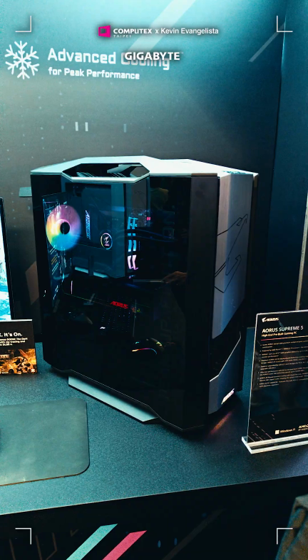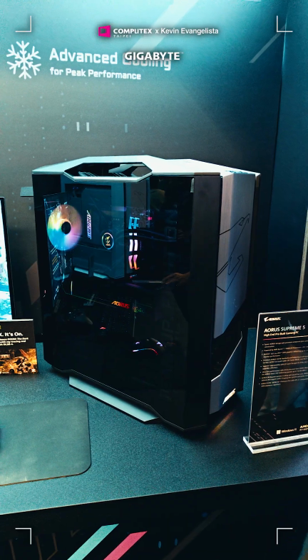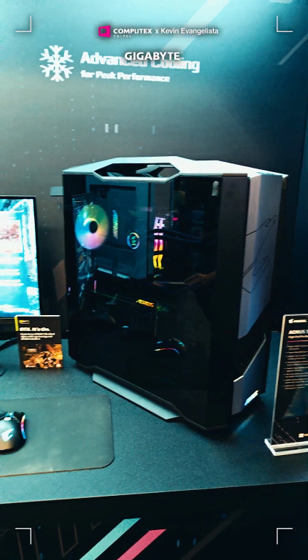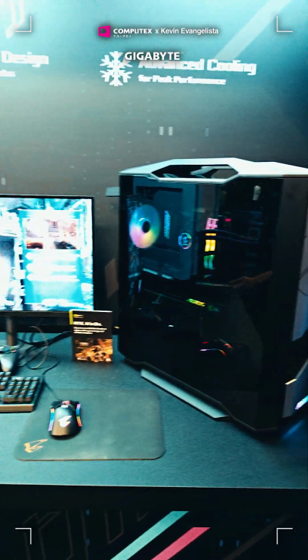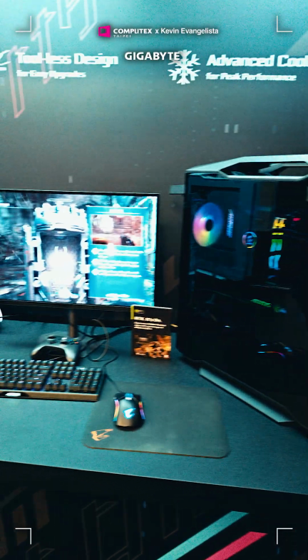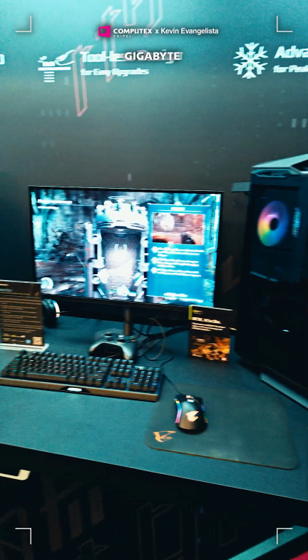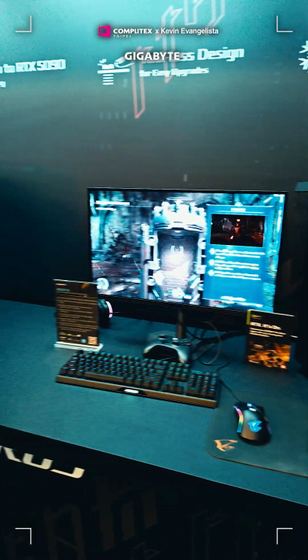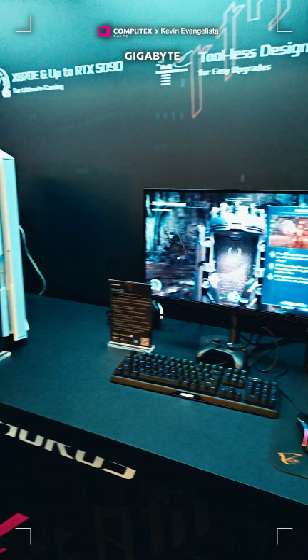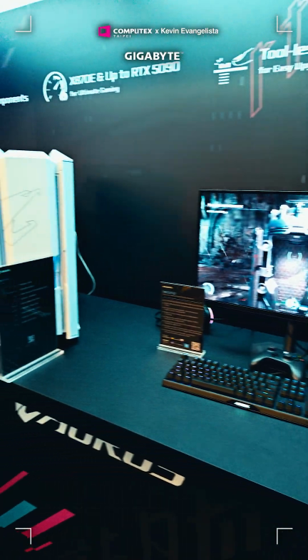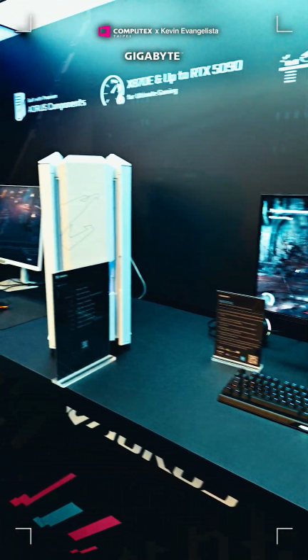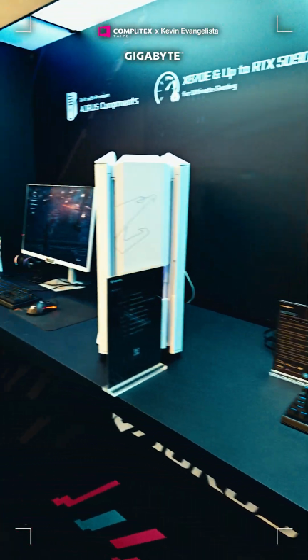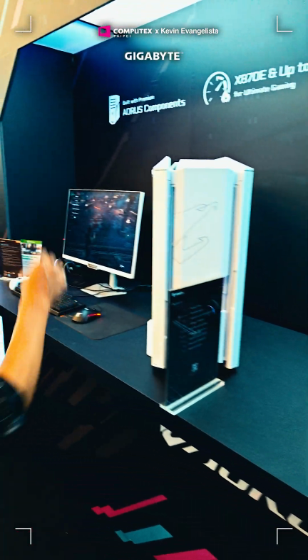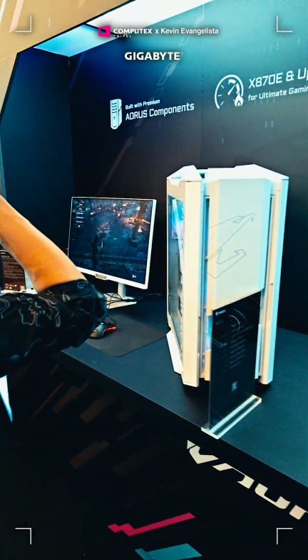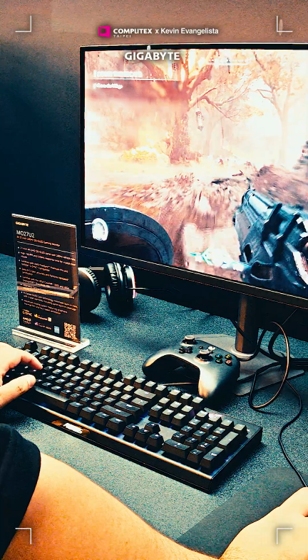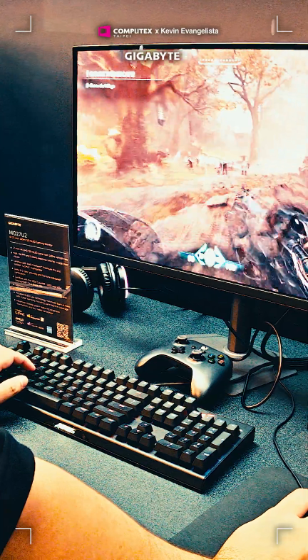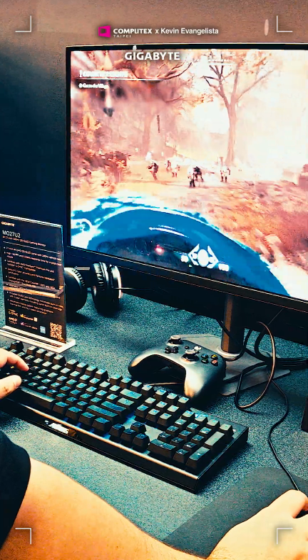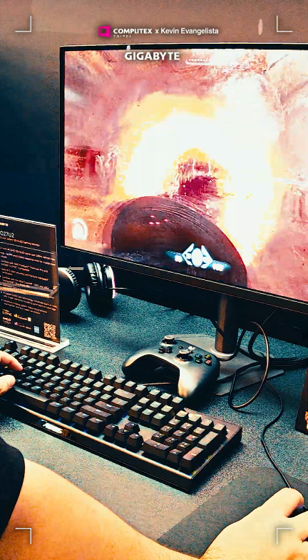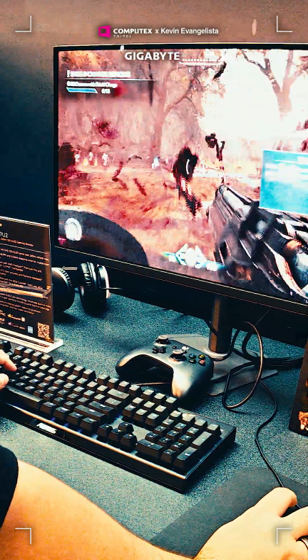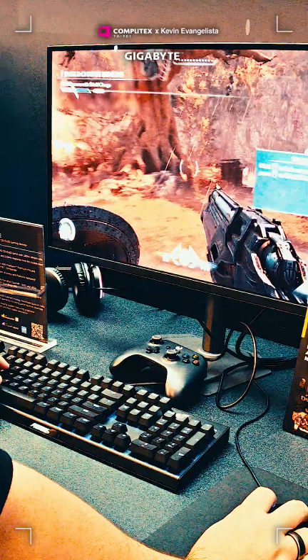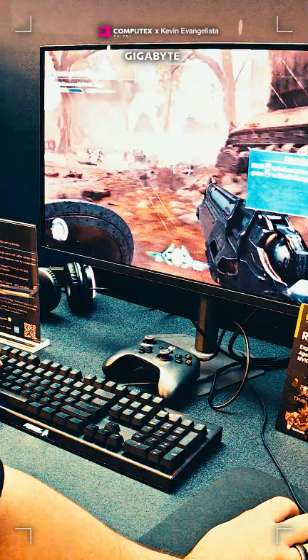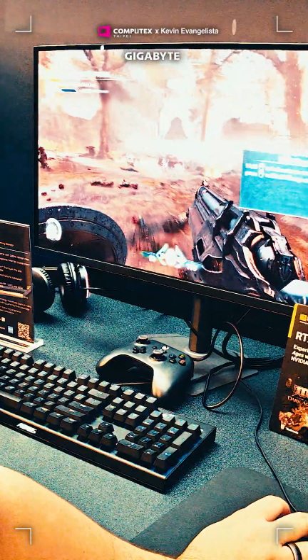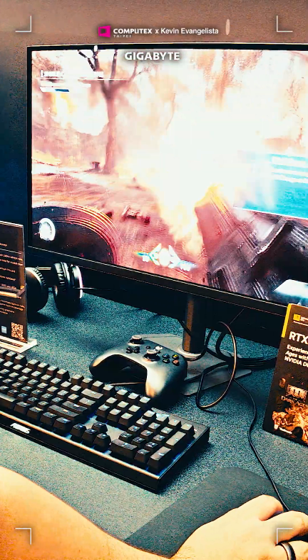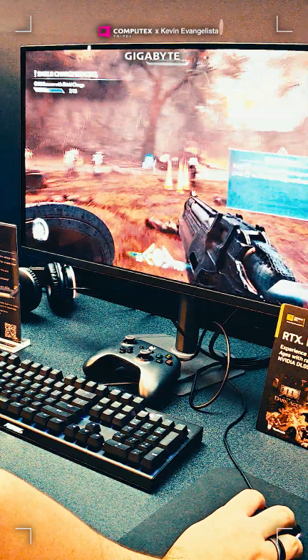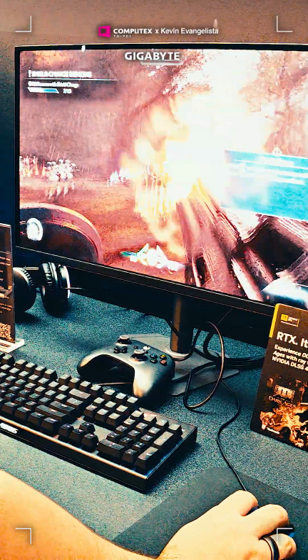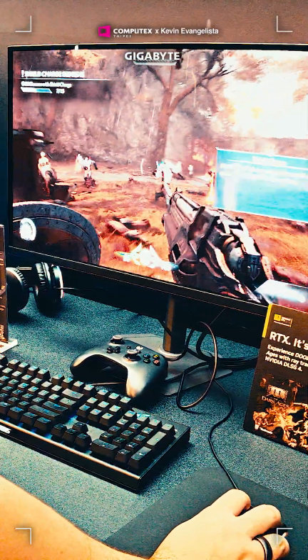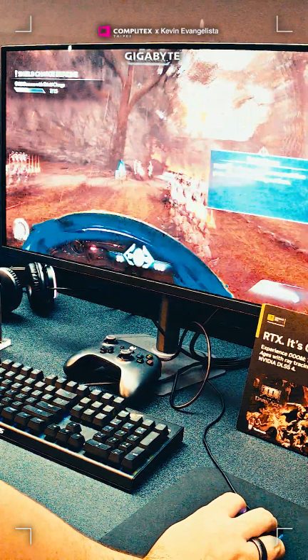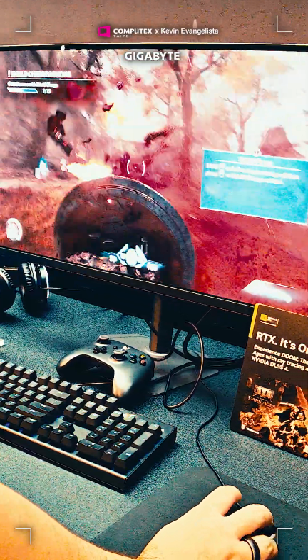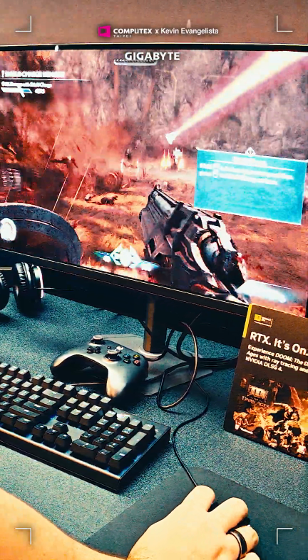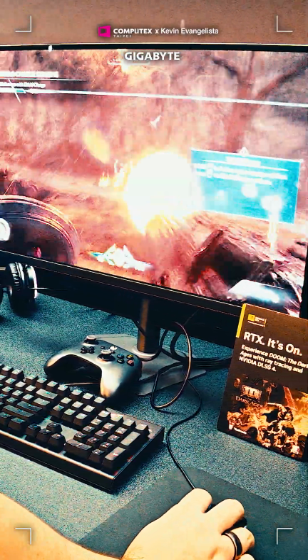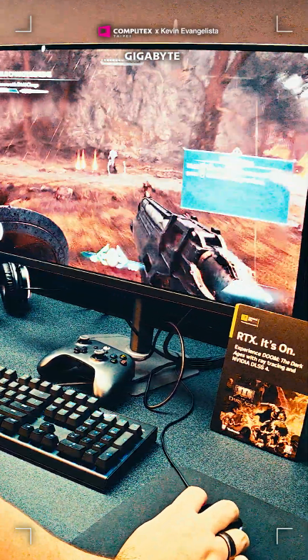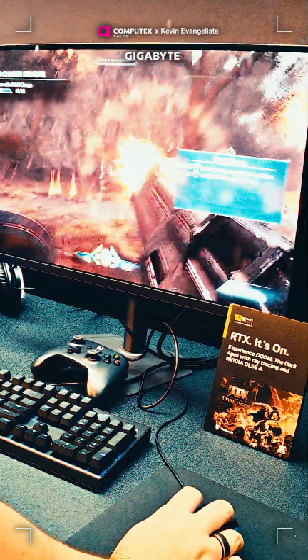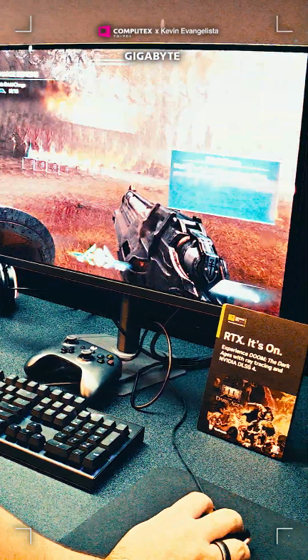For gaming, I tested out the EUROS M27UP and the Gigabyte MO27U2, a stunning 4K 240Hz QD OLED display with AI-based OLED care features and a solid 3-year warranty. Super cool.